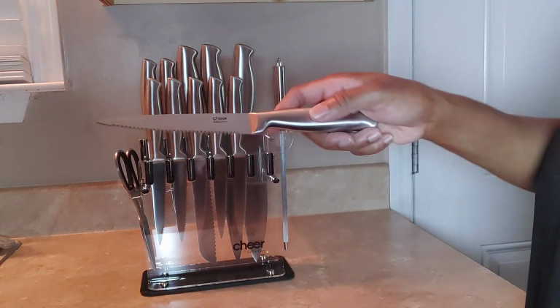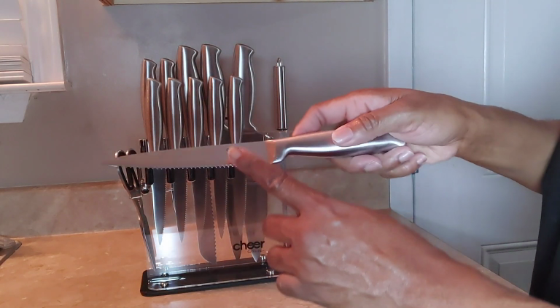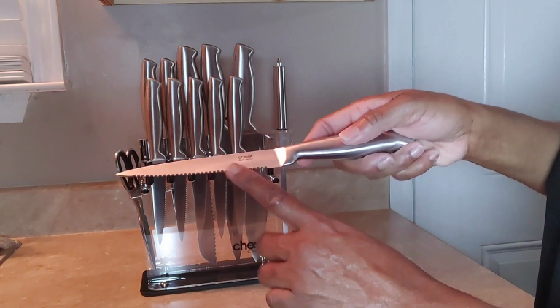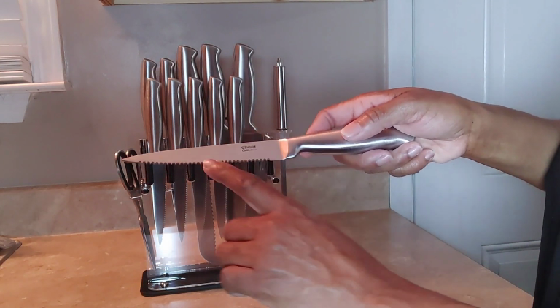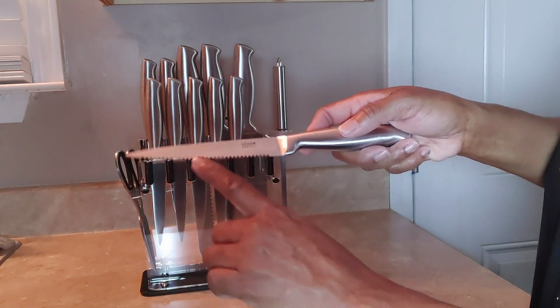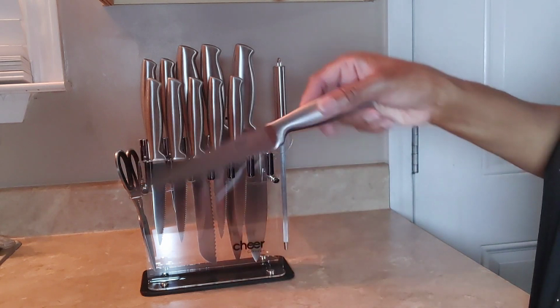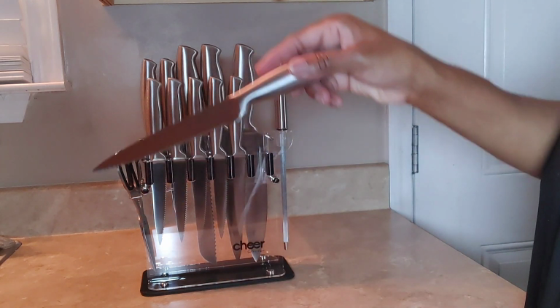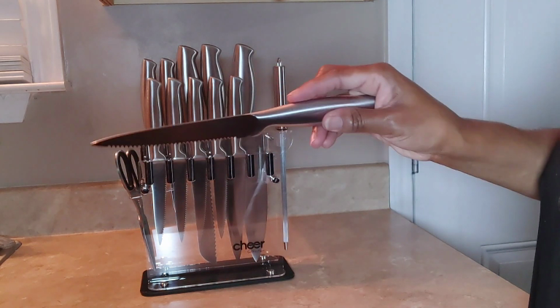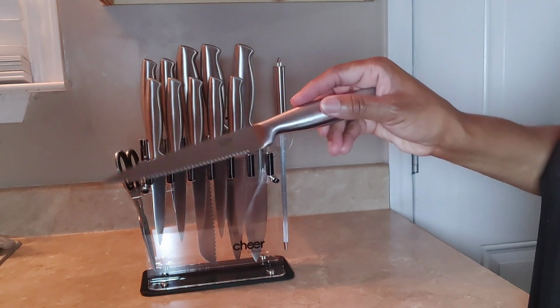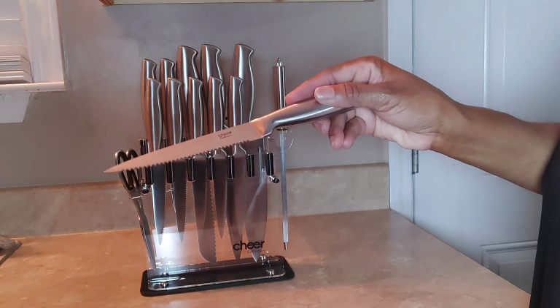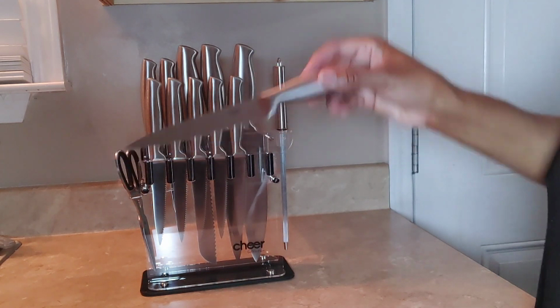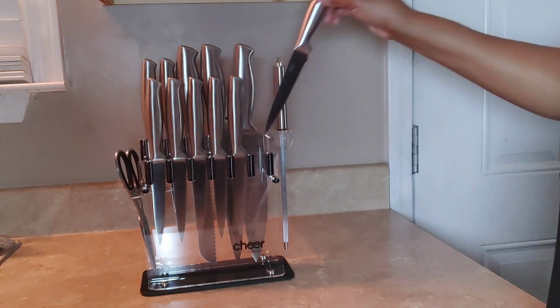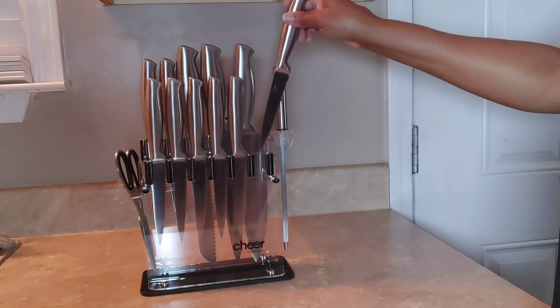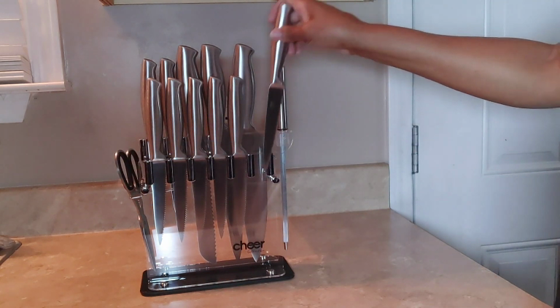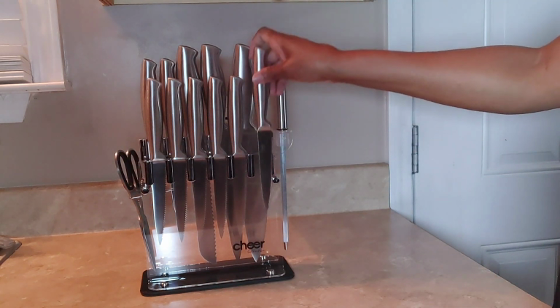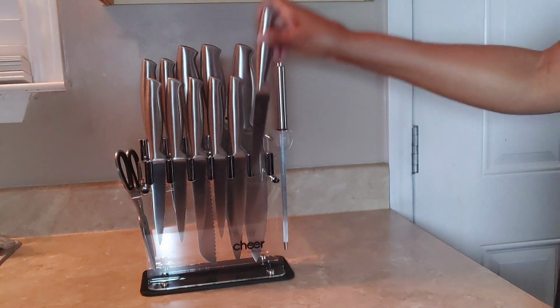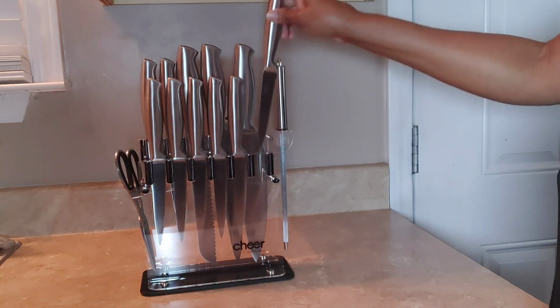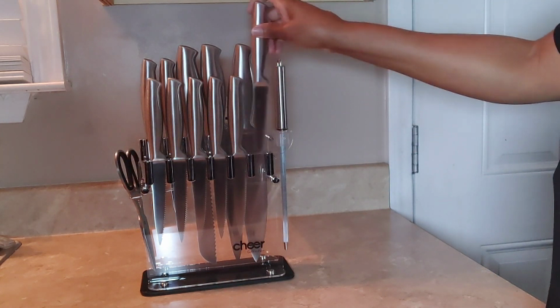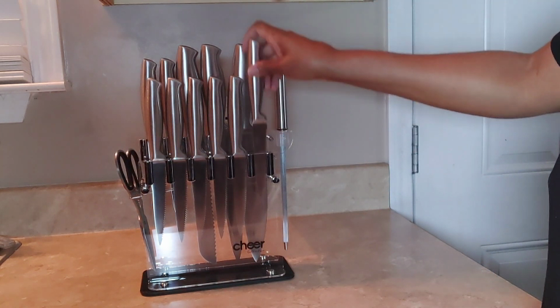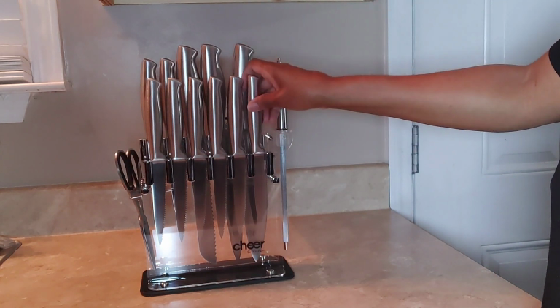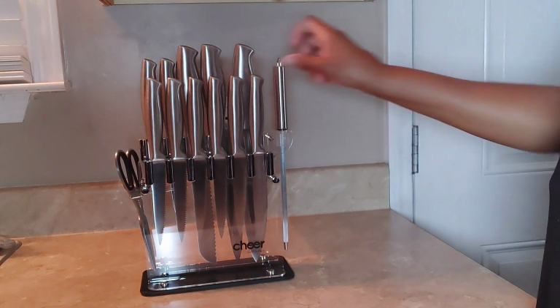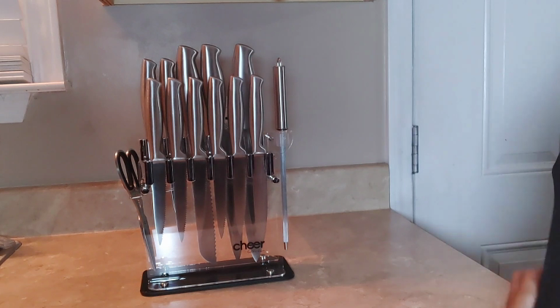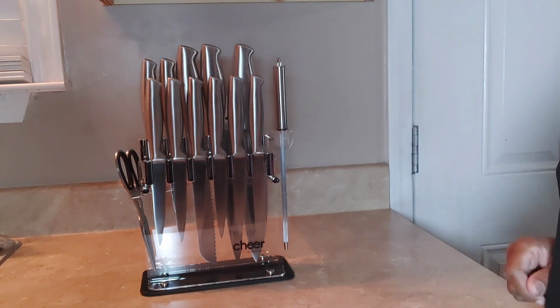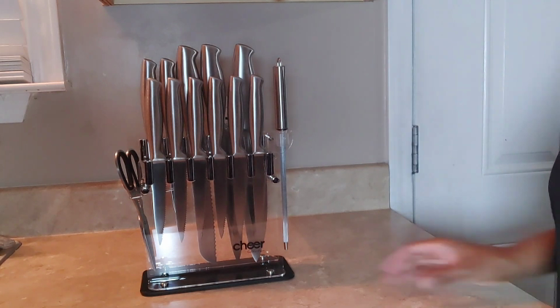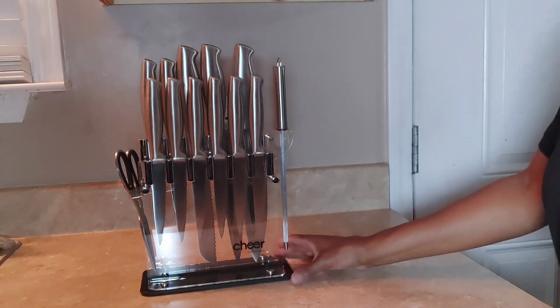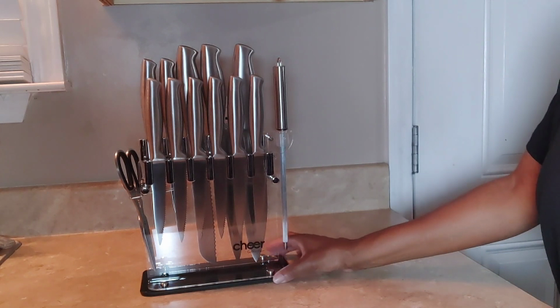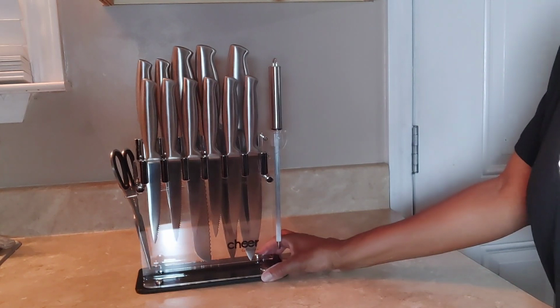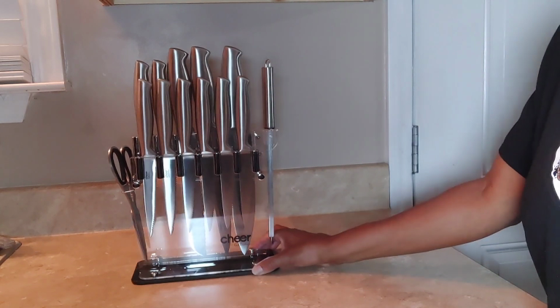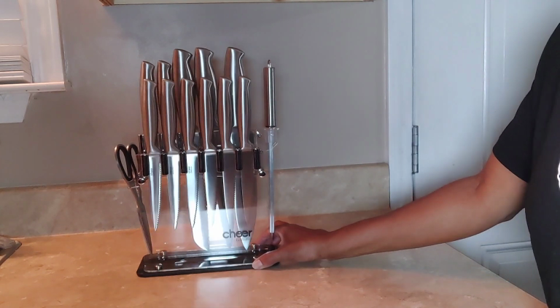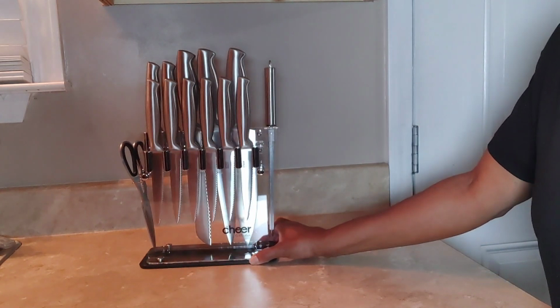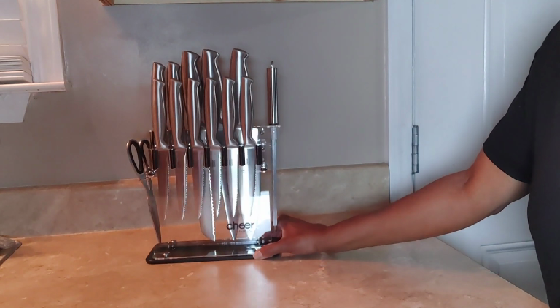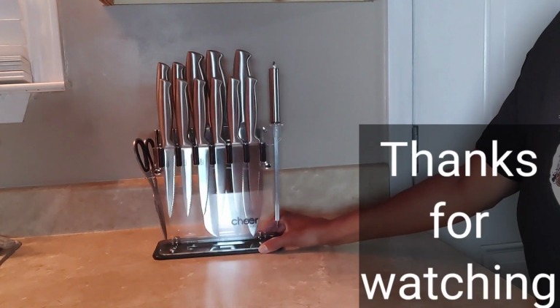I'm used to serrated knives, but I'm going to try these out. They look pretty and they feel pretty sharp — that's nice.